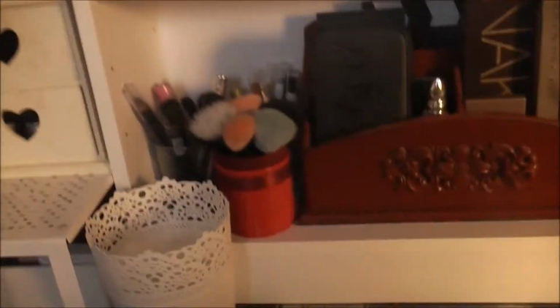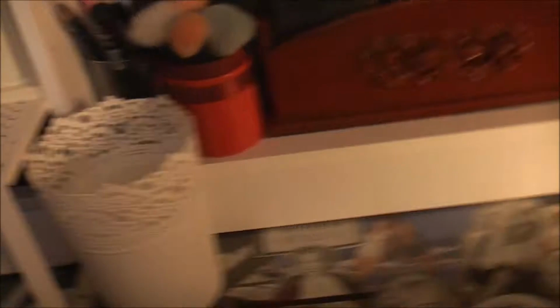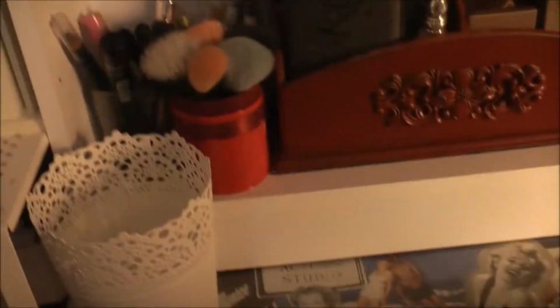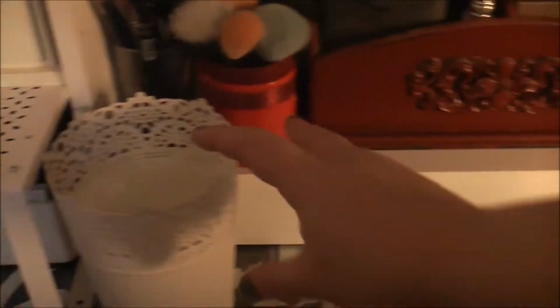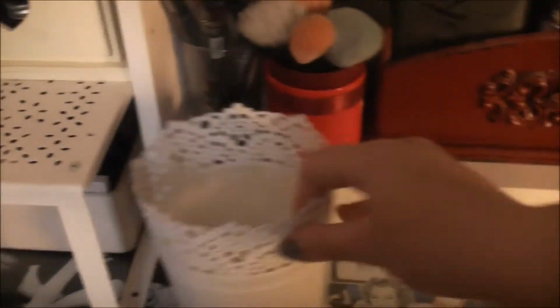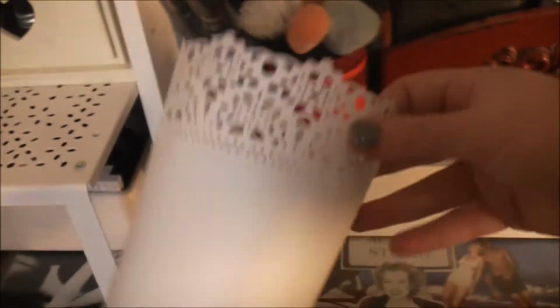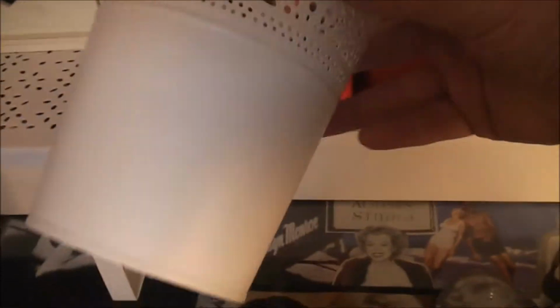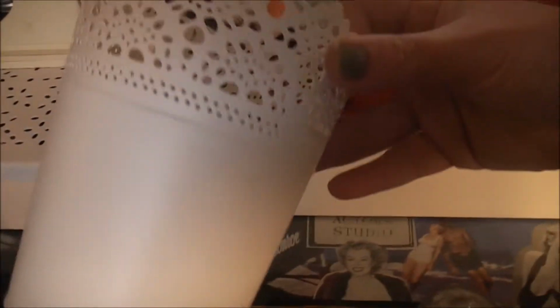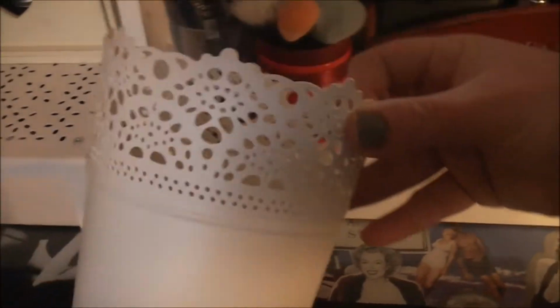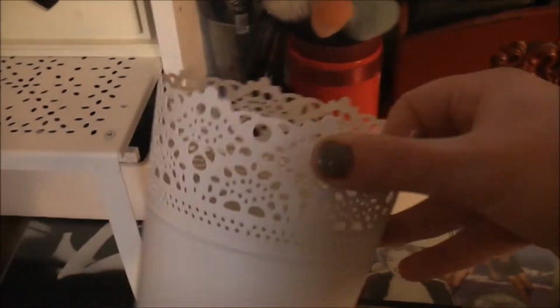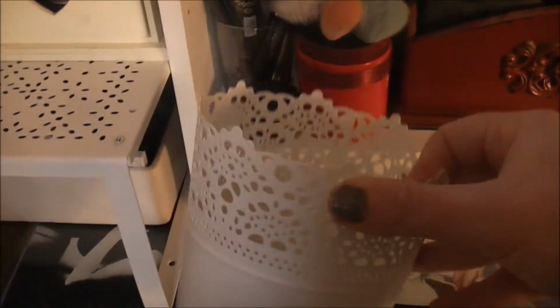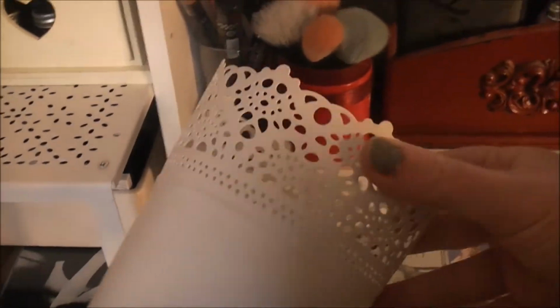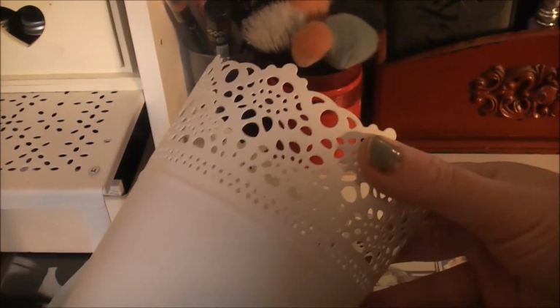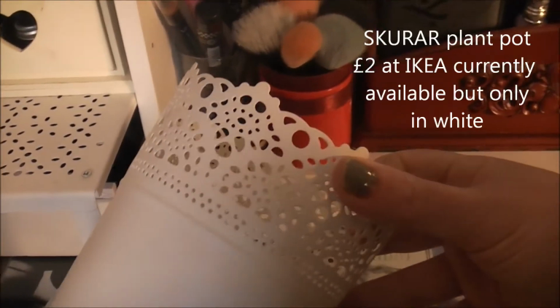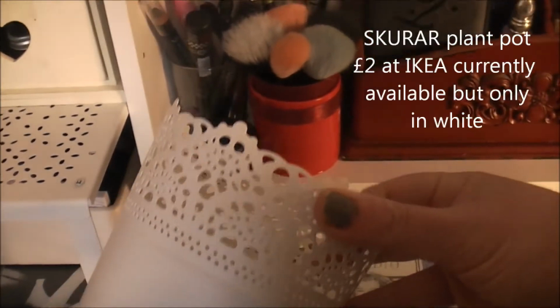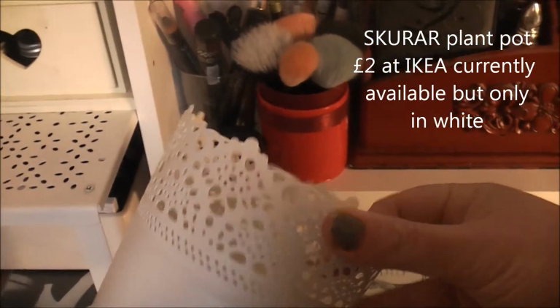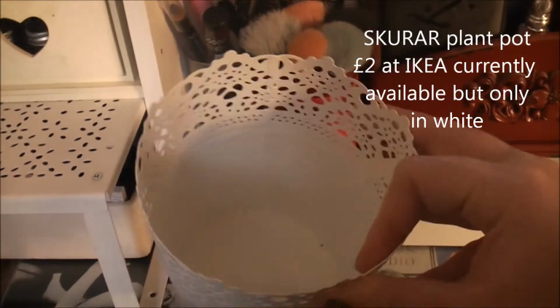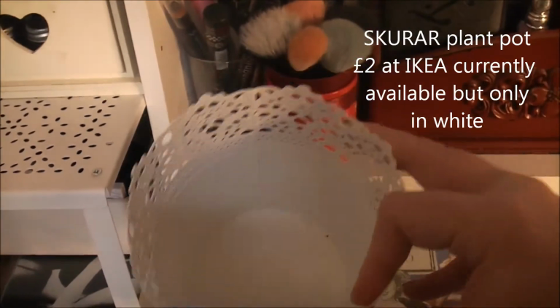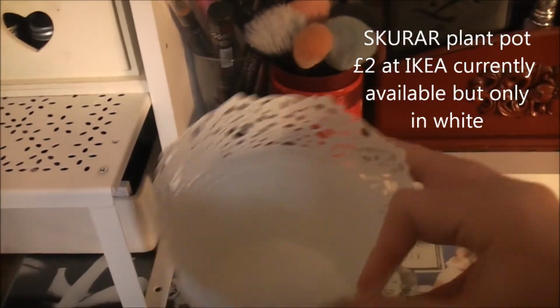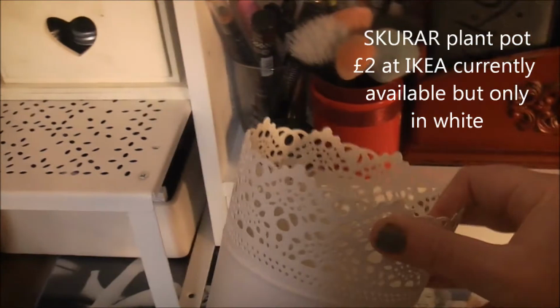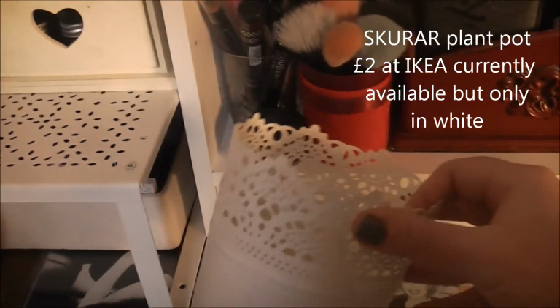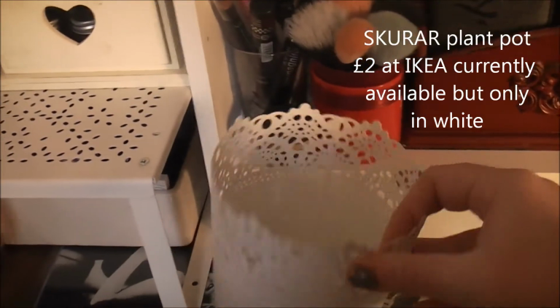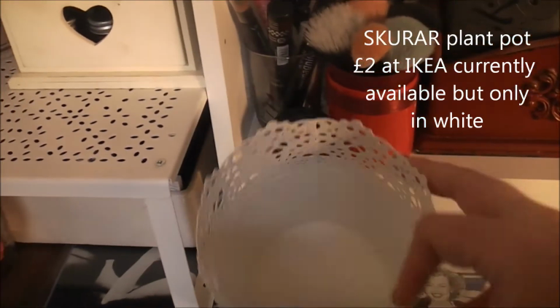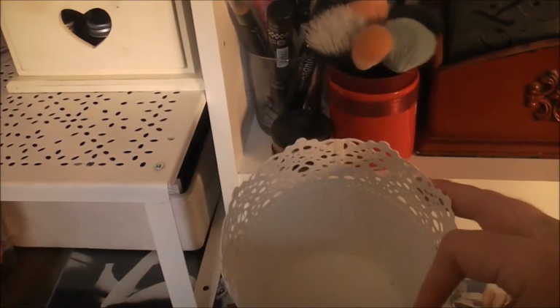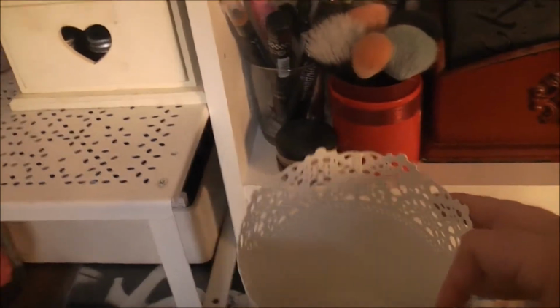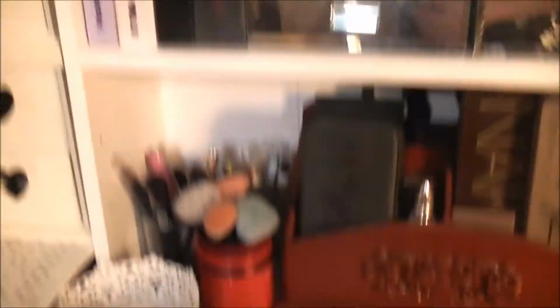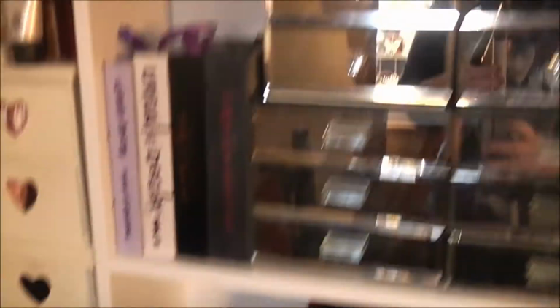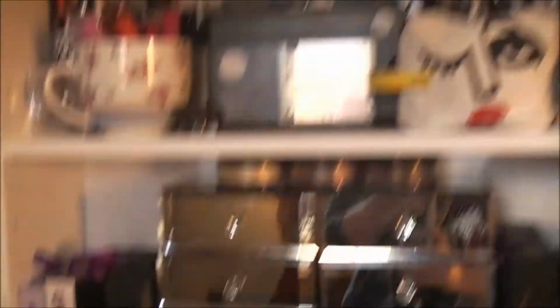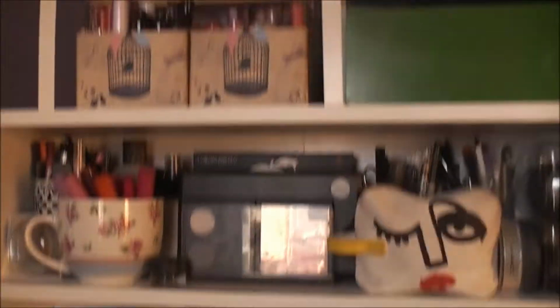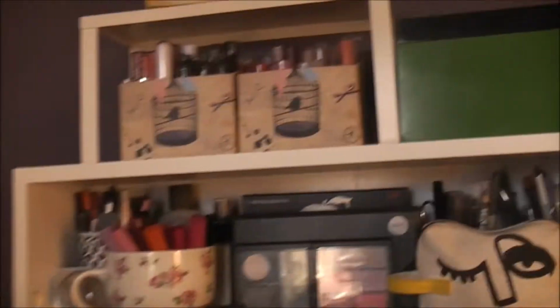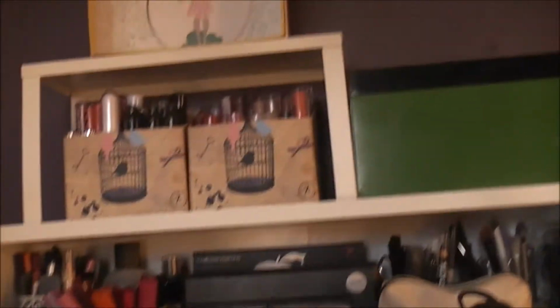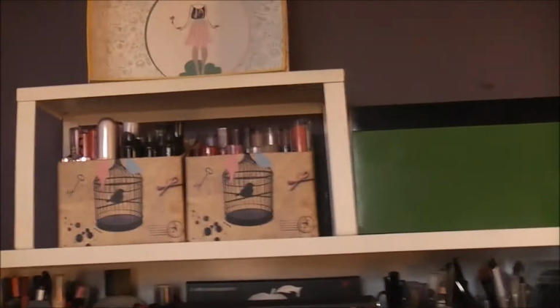Then I've got this plant pot holder which I got from Ikea — it's just so pretty. And I put my dirty brushes in there. So starting at the top on here...